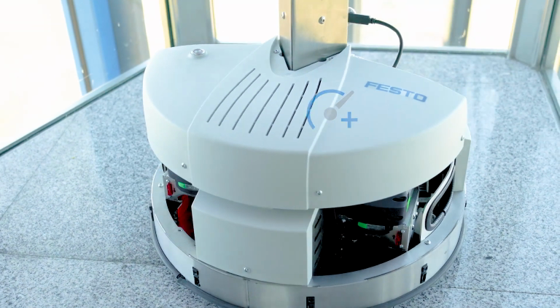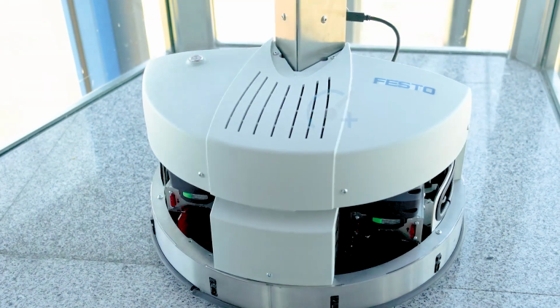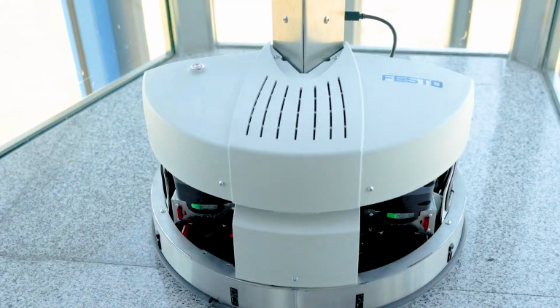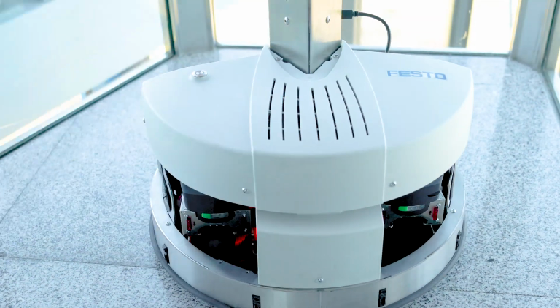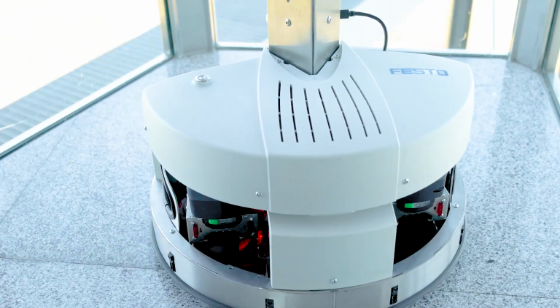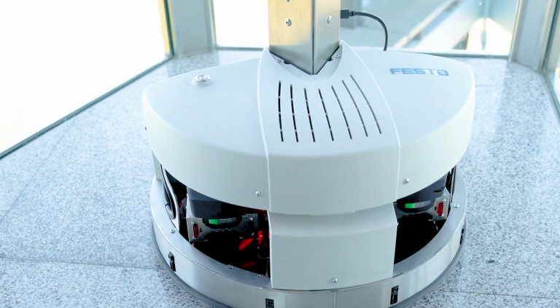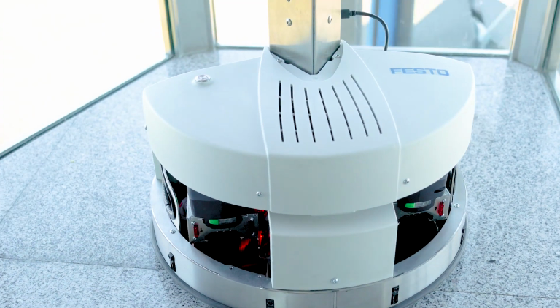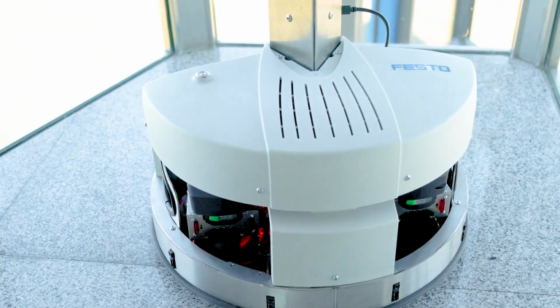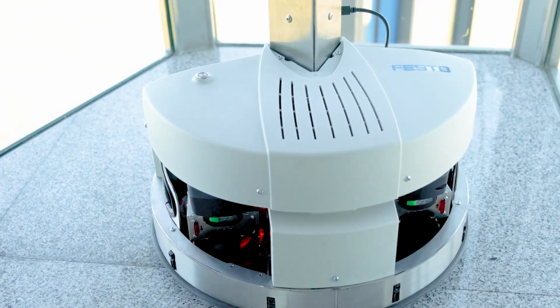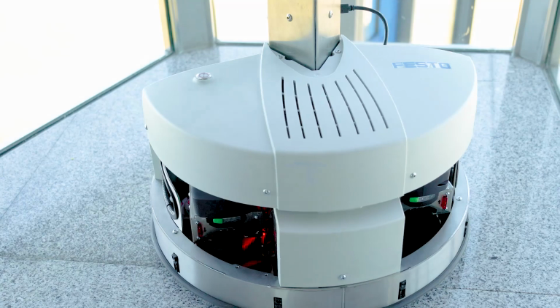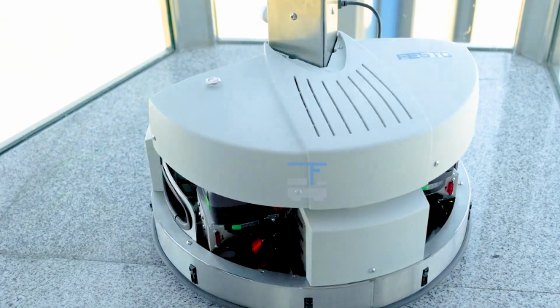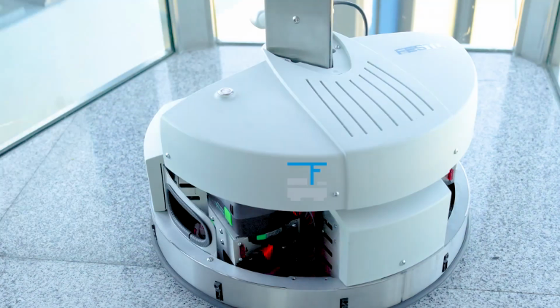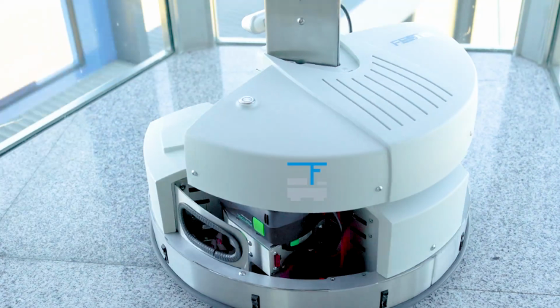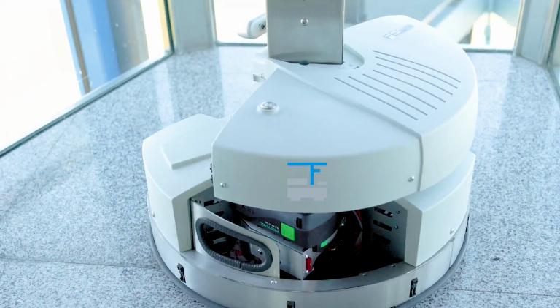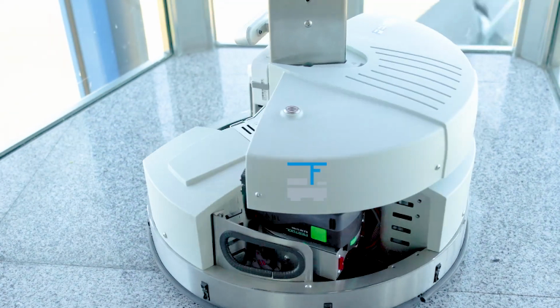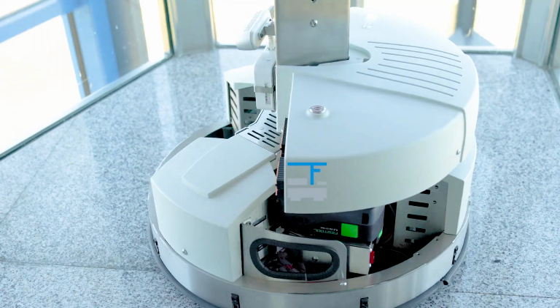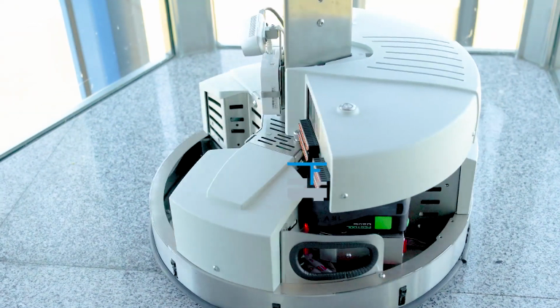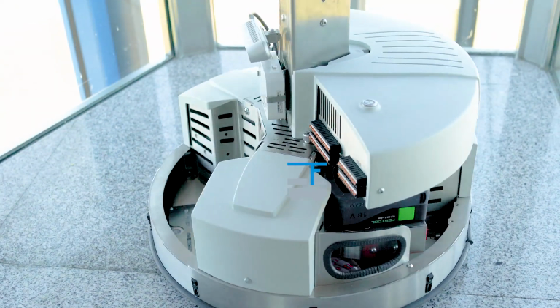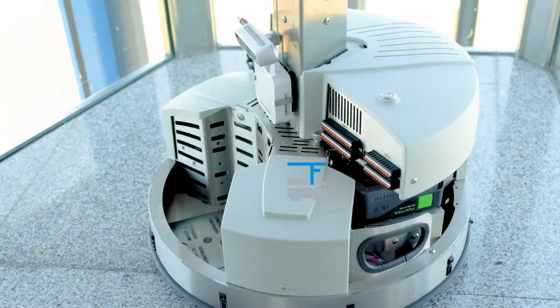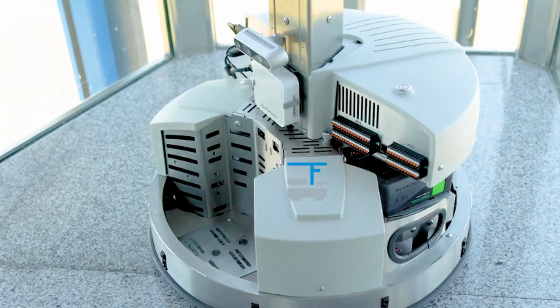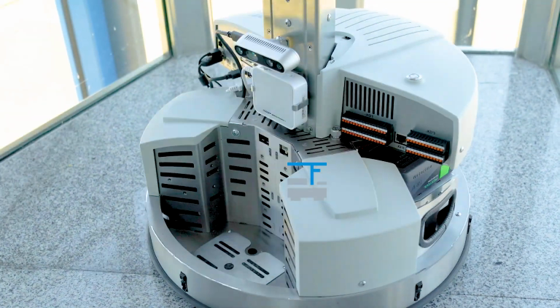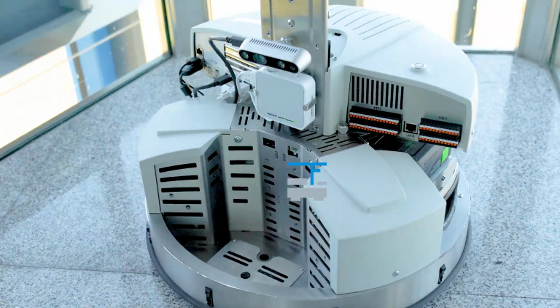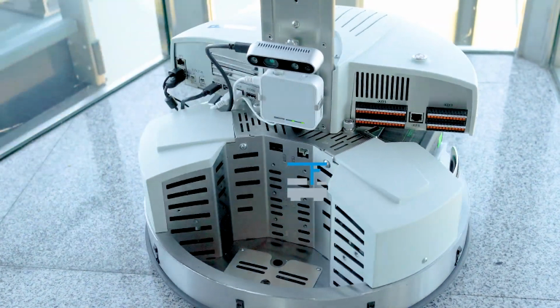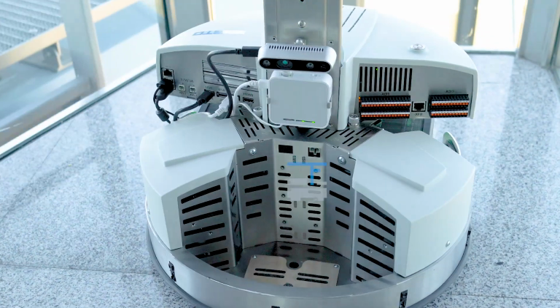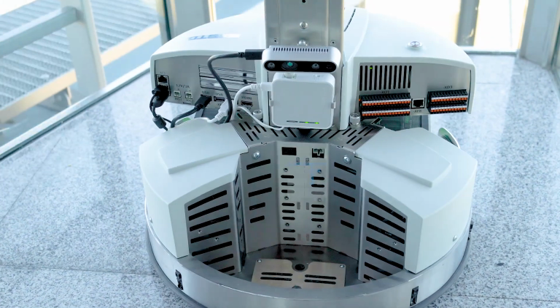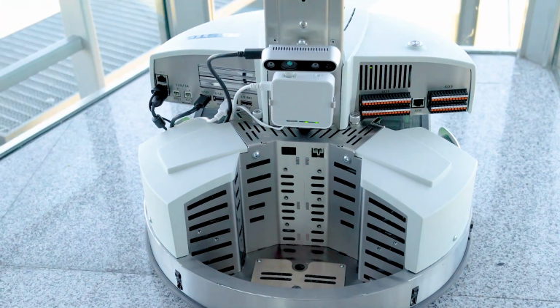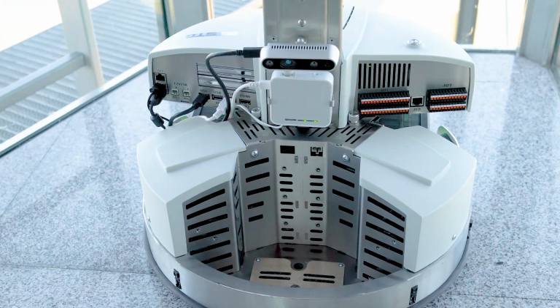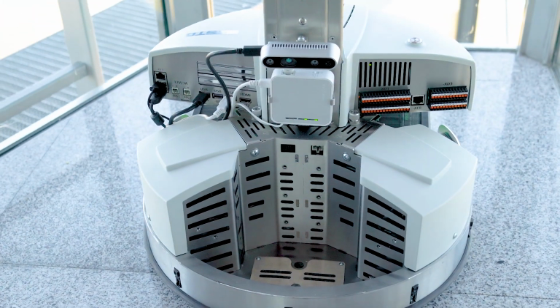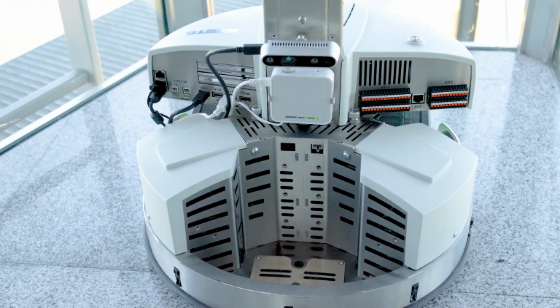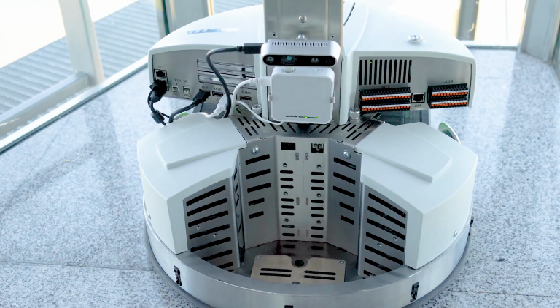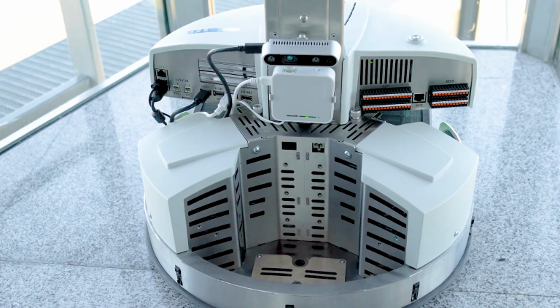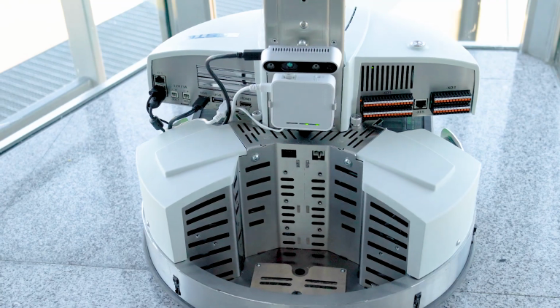Robotino 4 is innovated to cover learning topics for both automated guided vehicles as well as autonomous mobile robots.